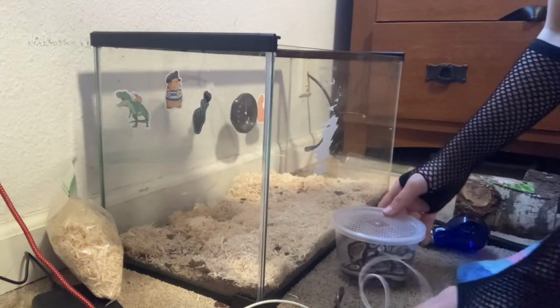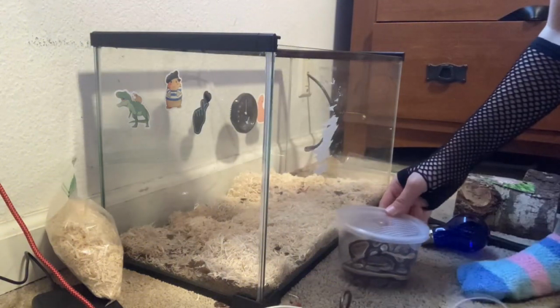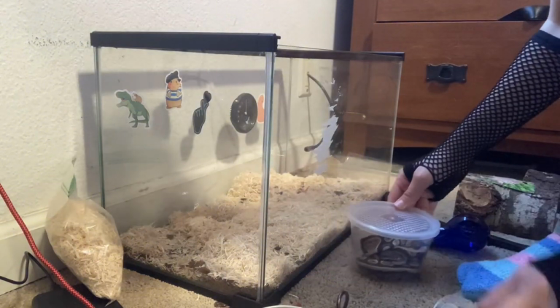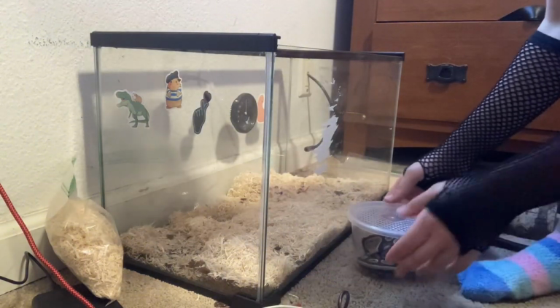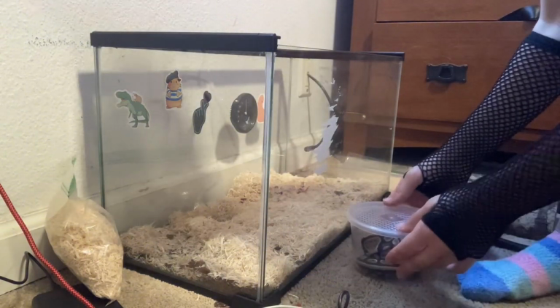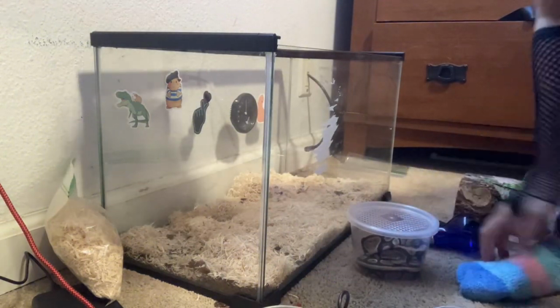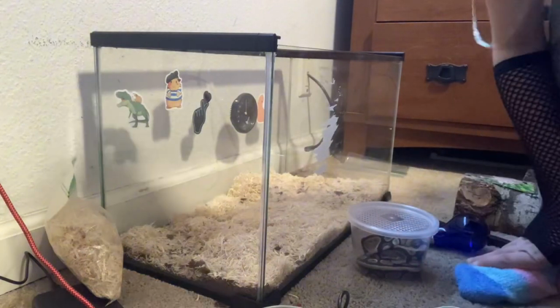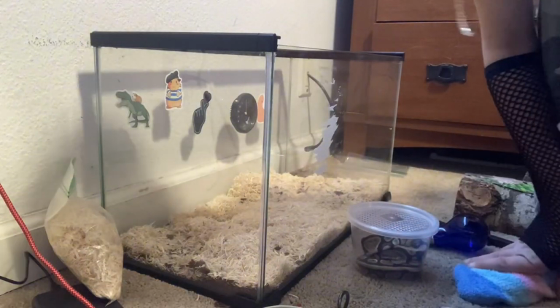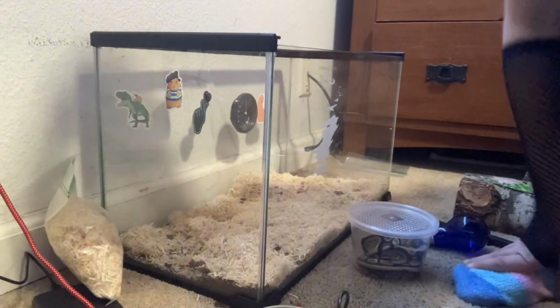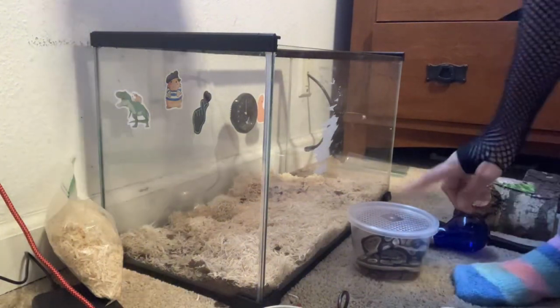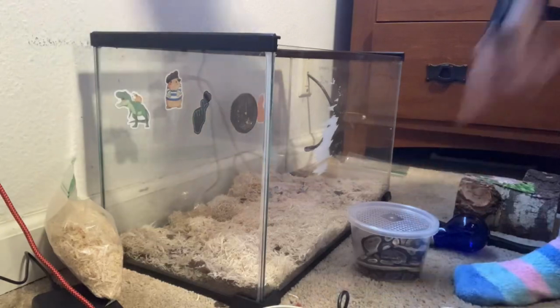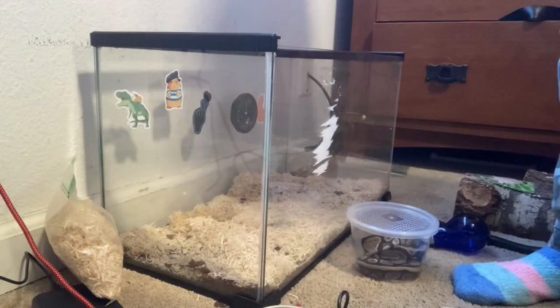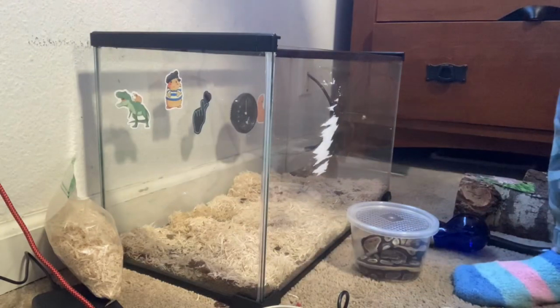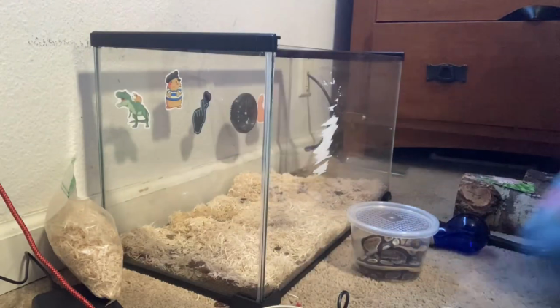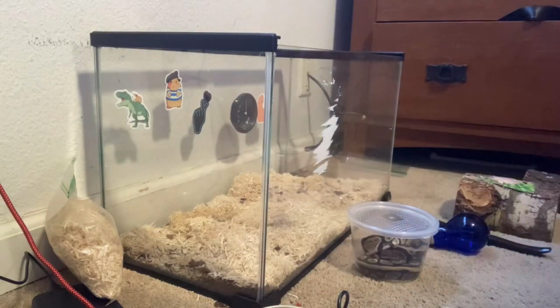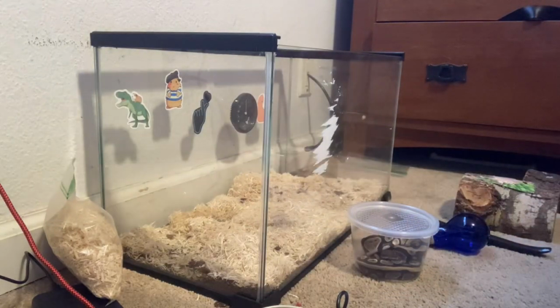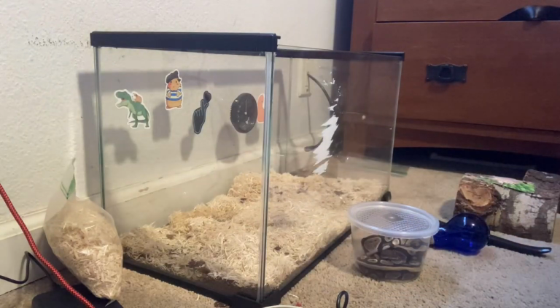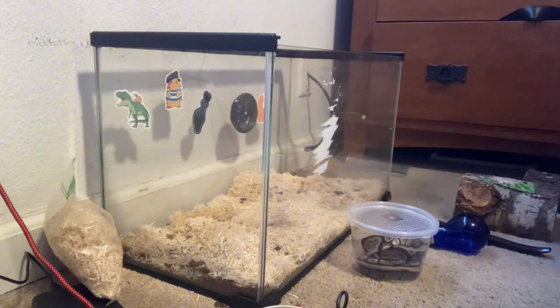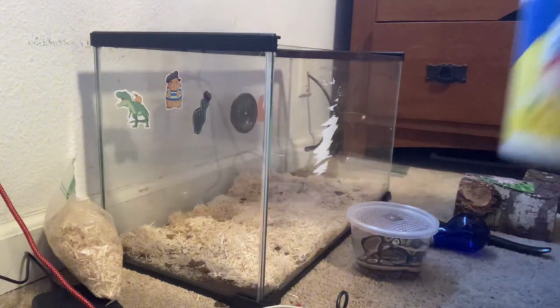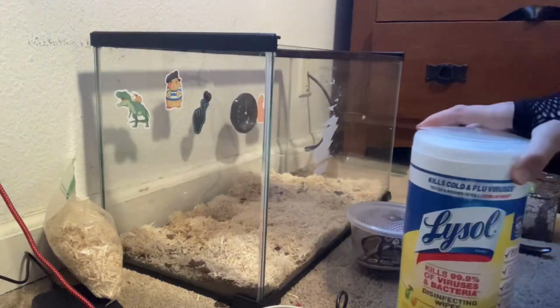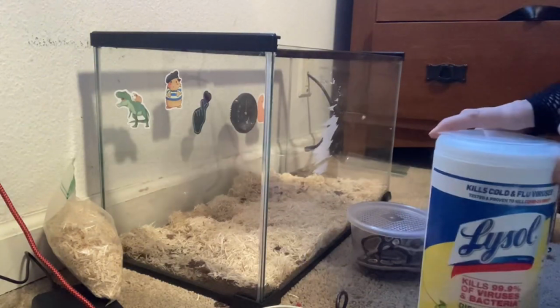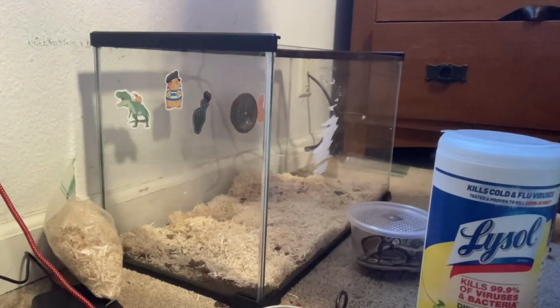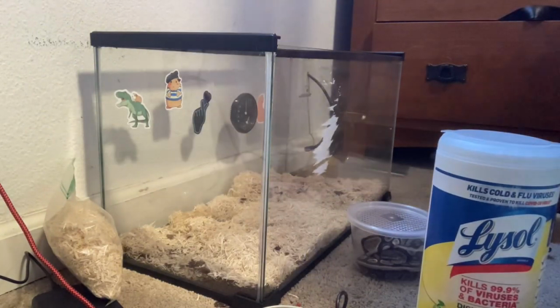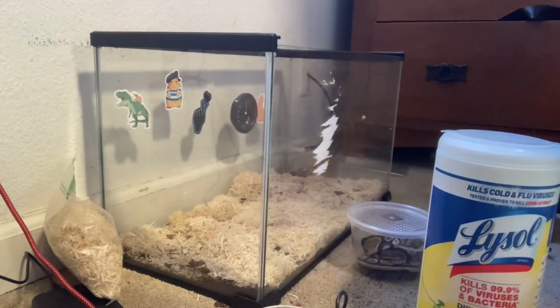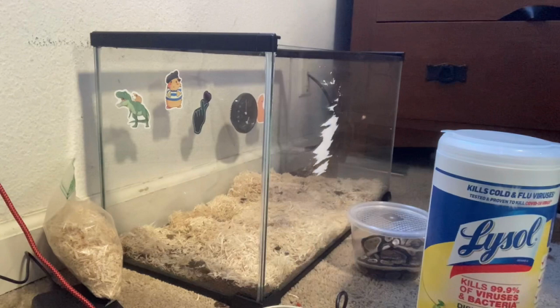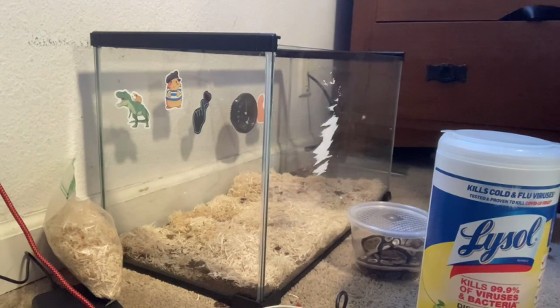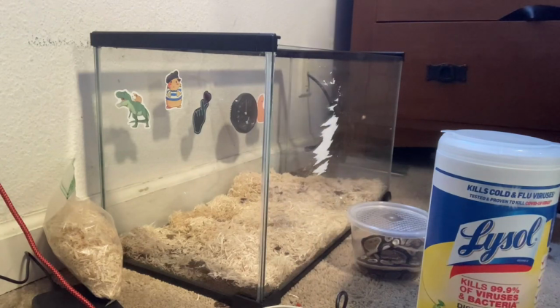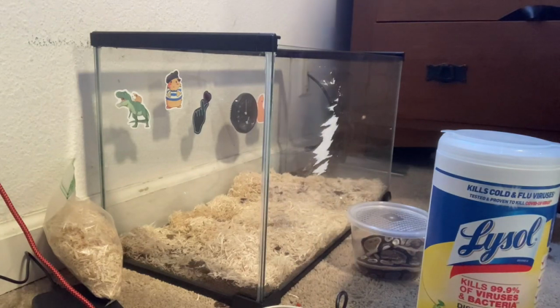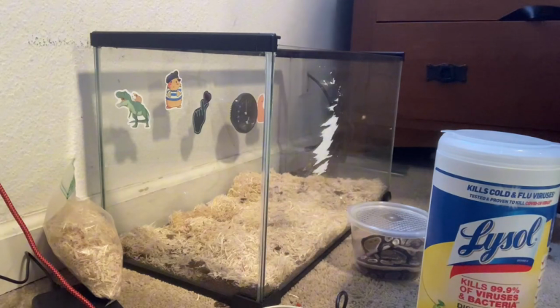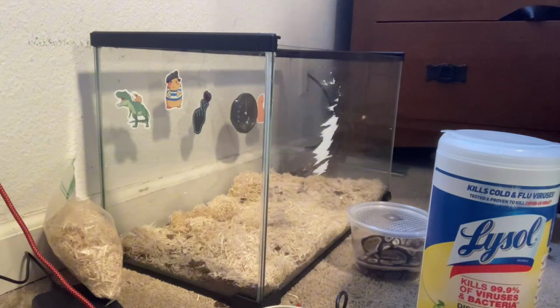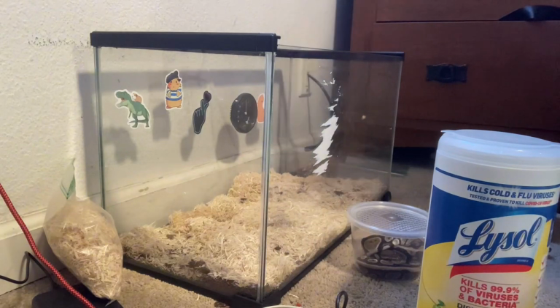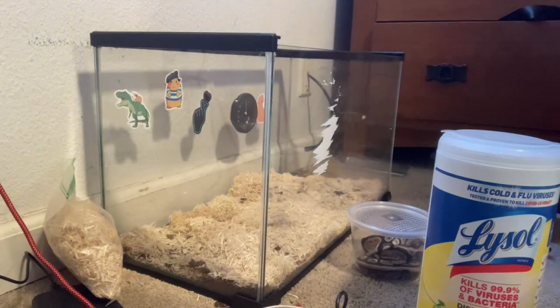Hopefully this little girl — she's chonky — hopefully this chonky girl can entertain you guys. We've got some Clorox wipes right here.